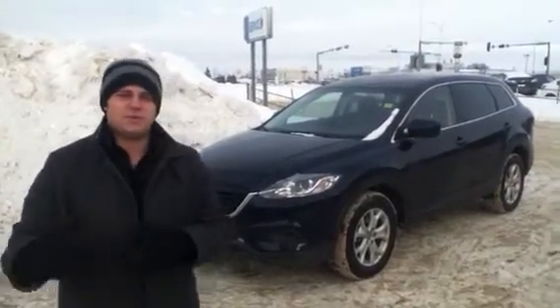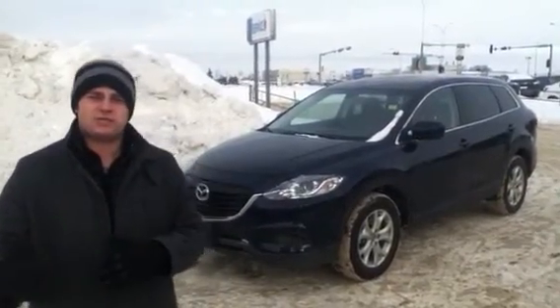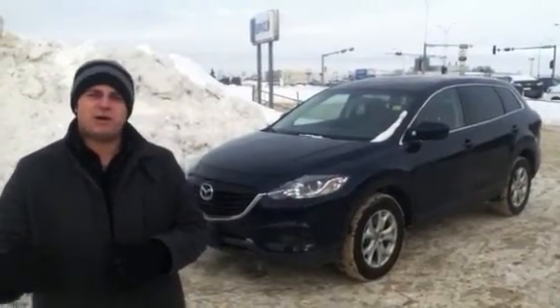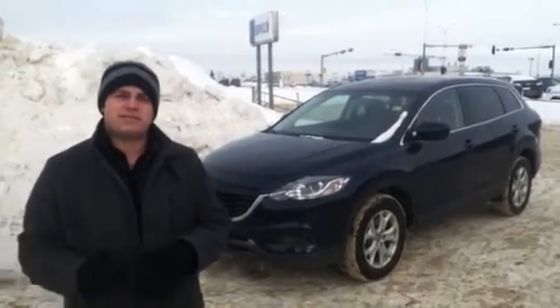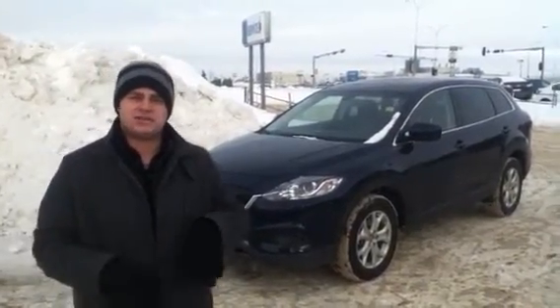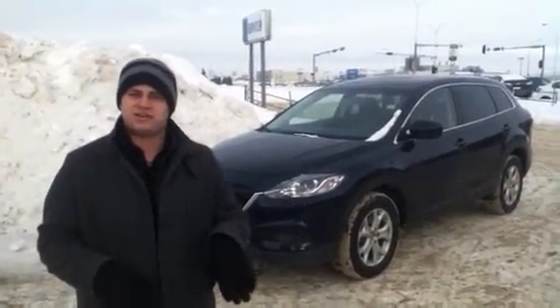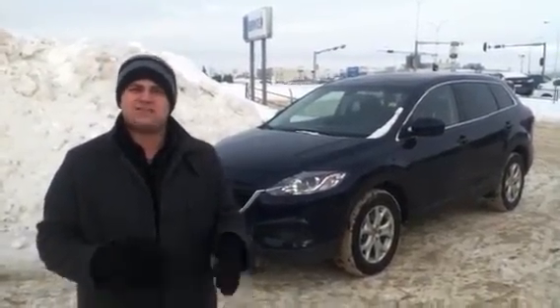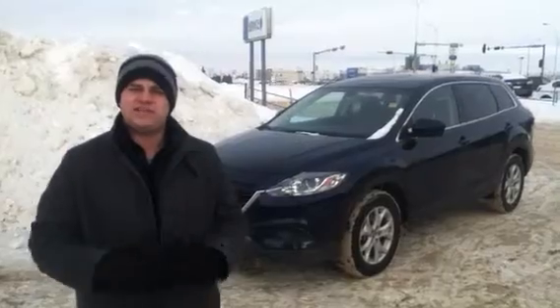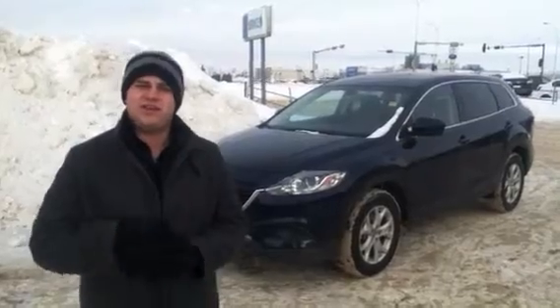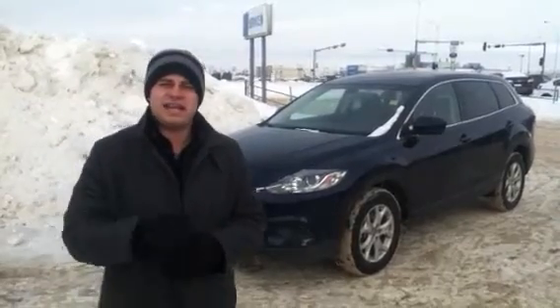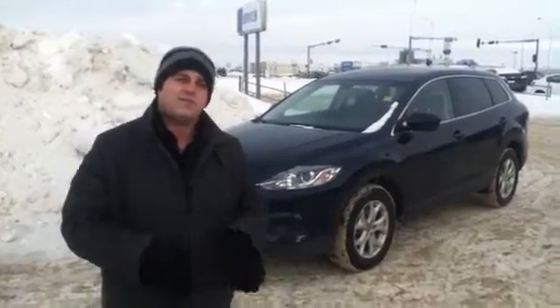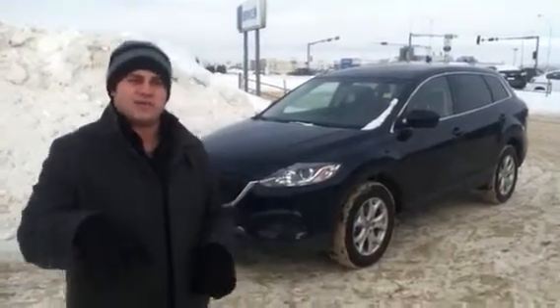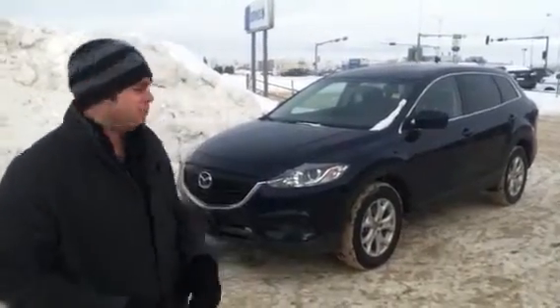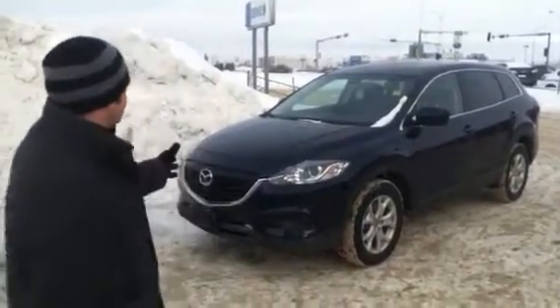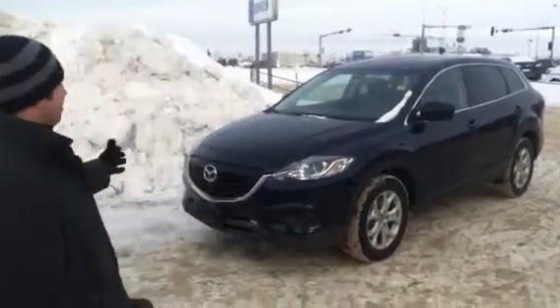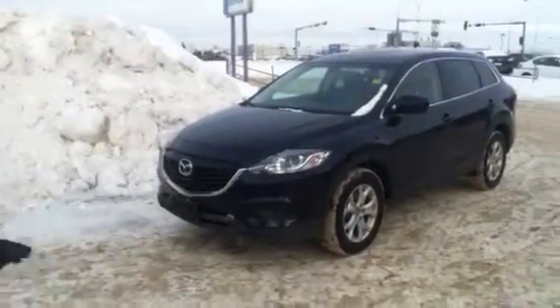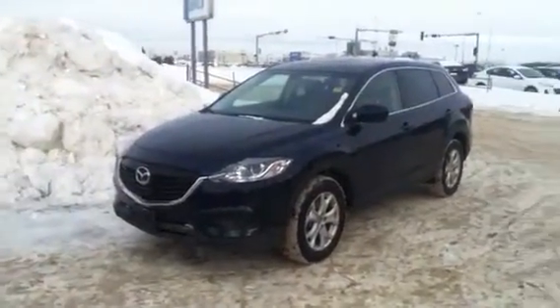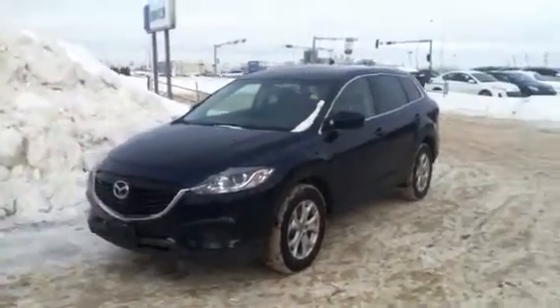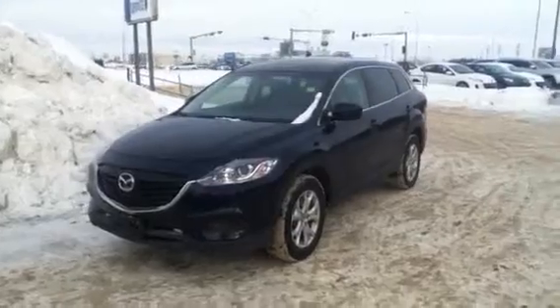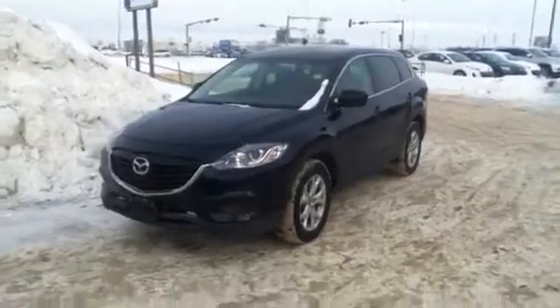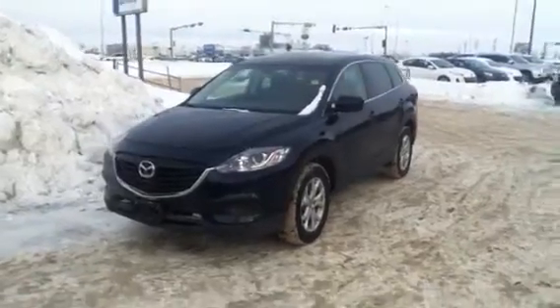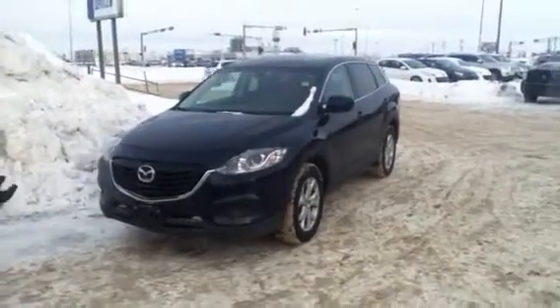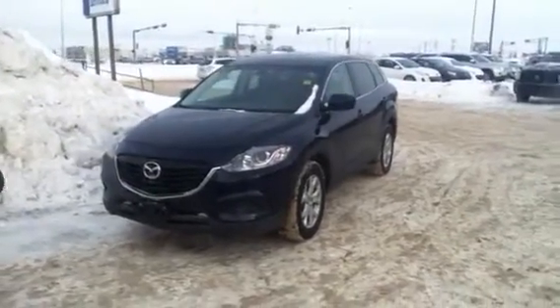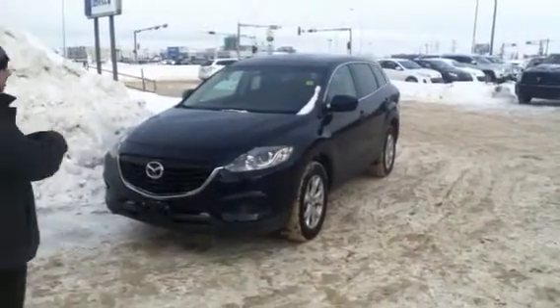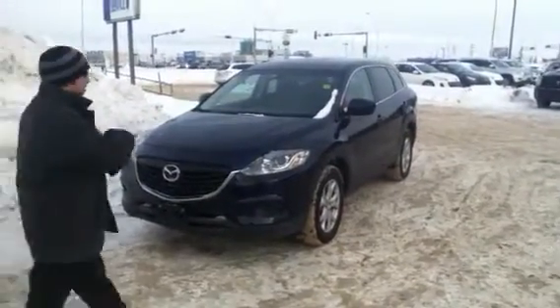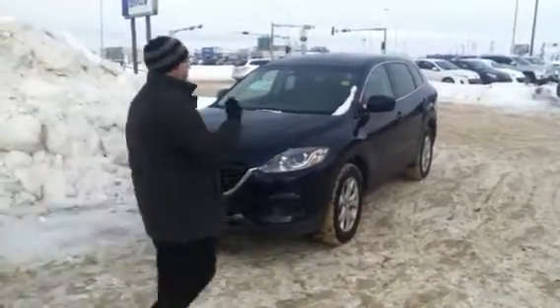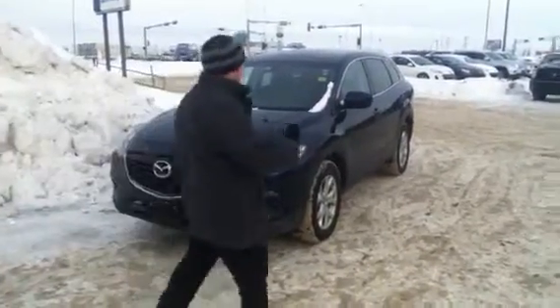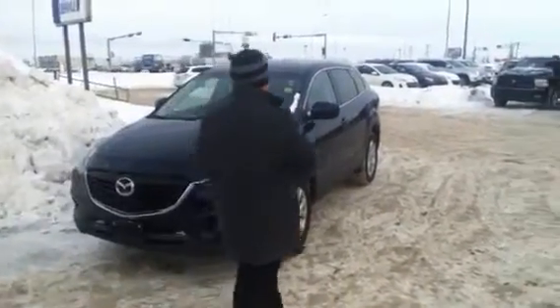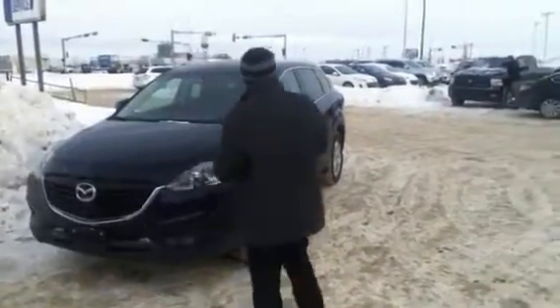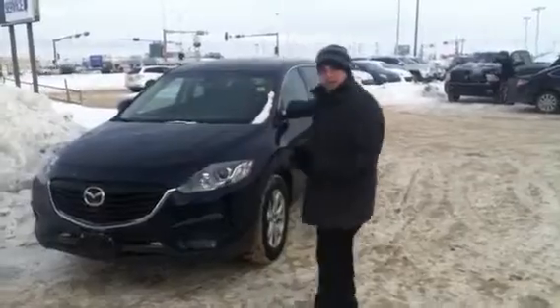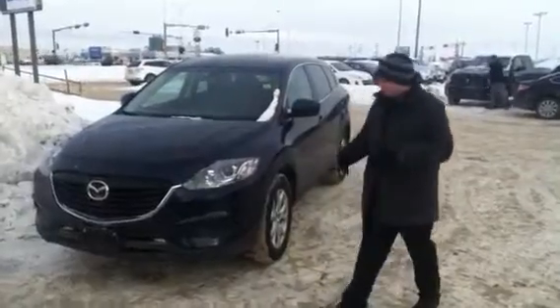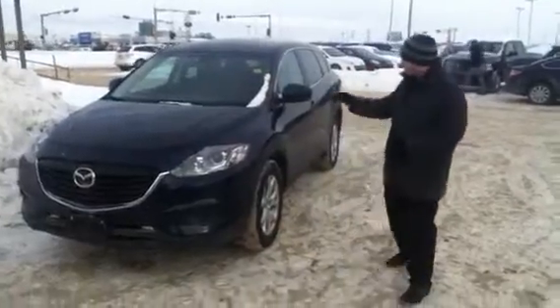So what we're going to do is walk around the exterior and take a look inside so you can see everything that you're going to get when it gets home to you. As you can see, it has a very sharp front and the molding and the shape of the vehicle is extremely sharp.